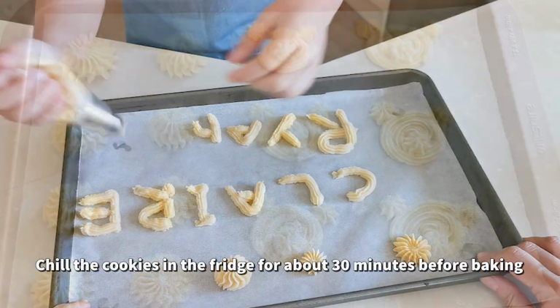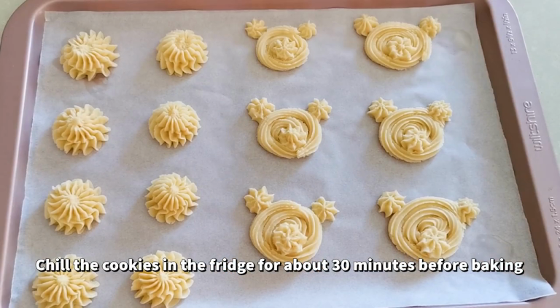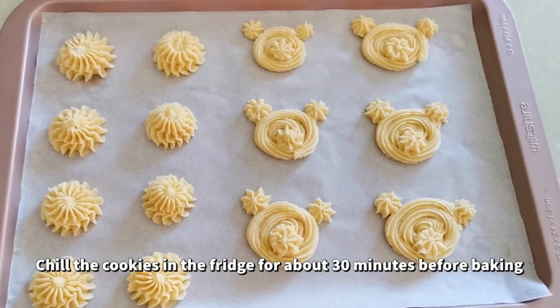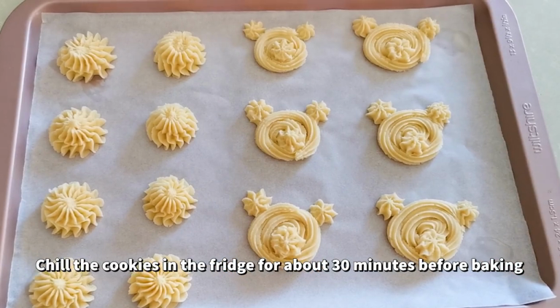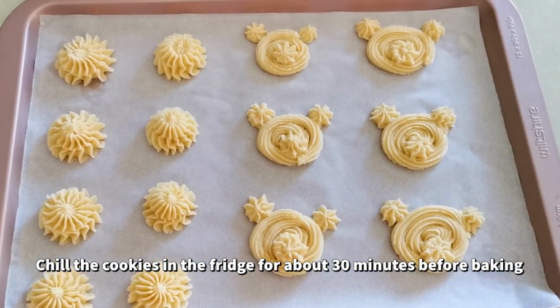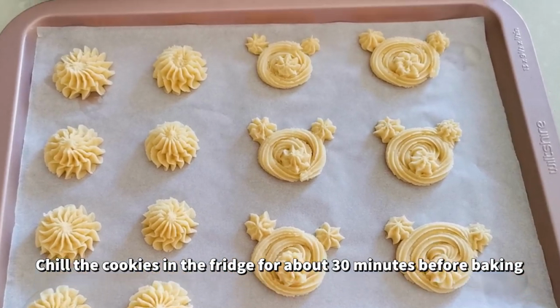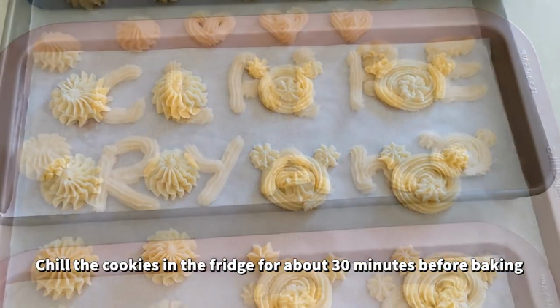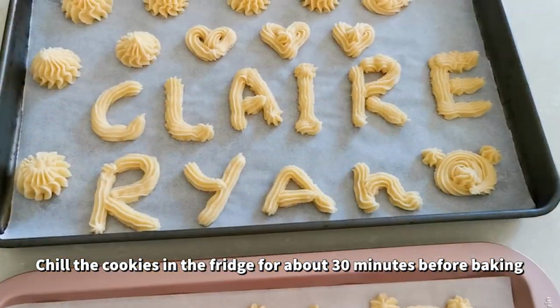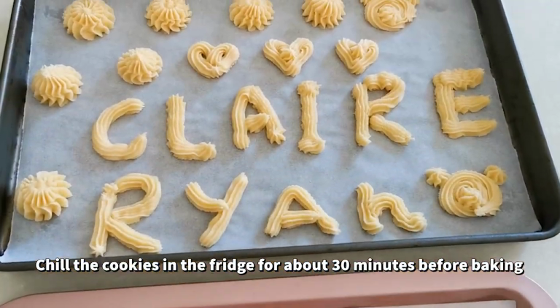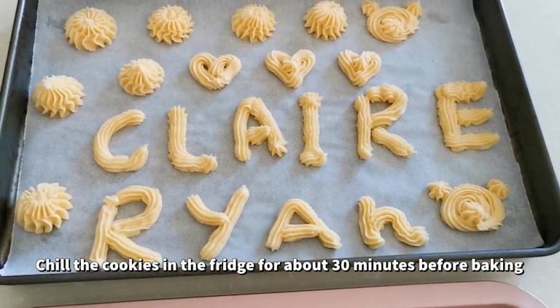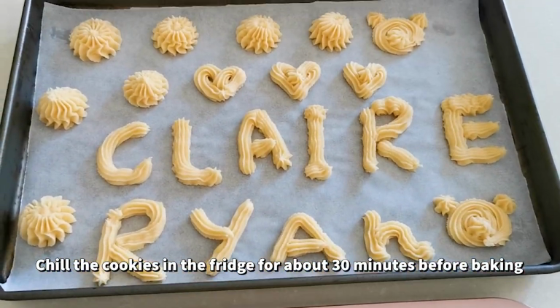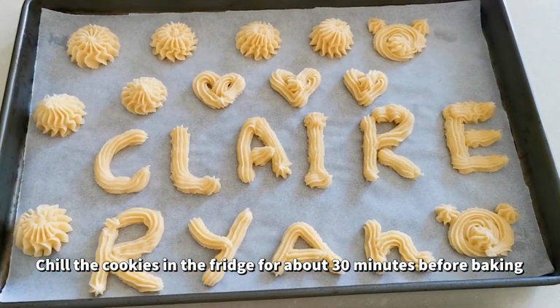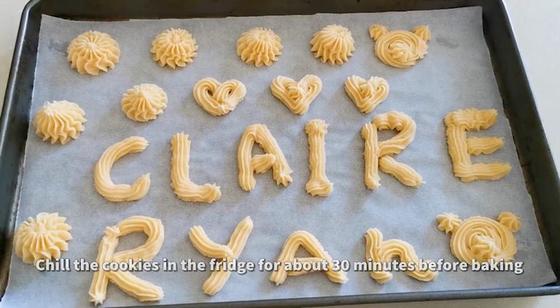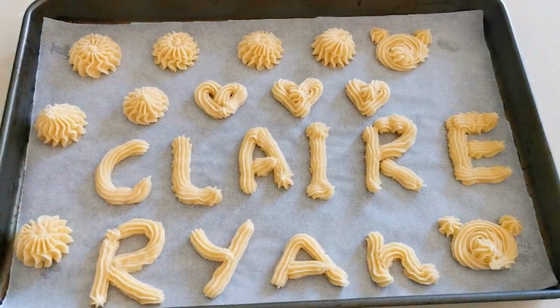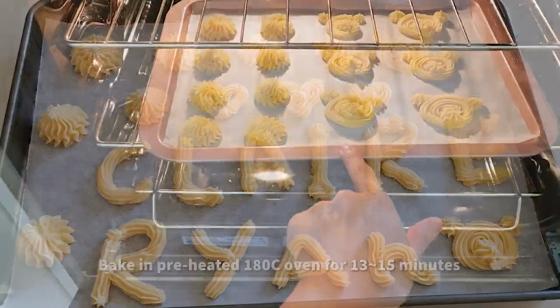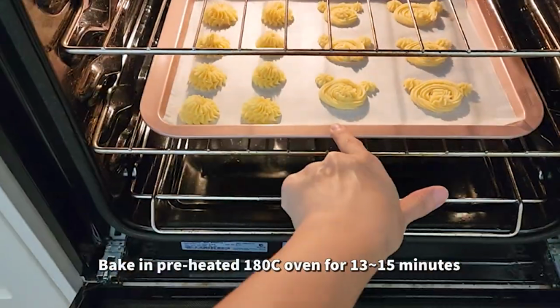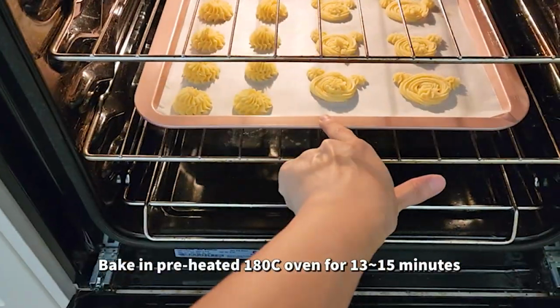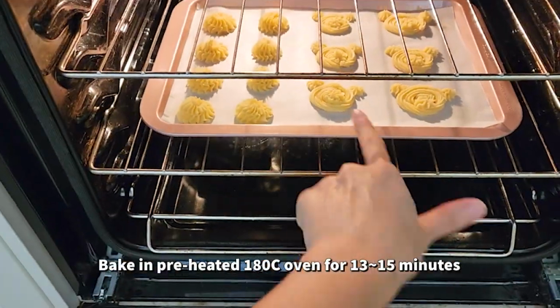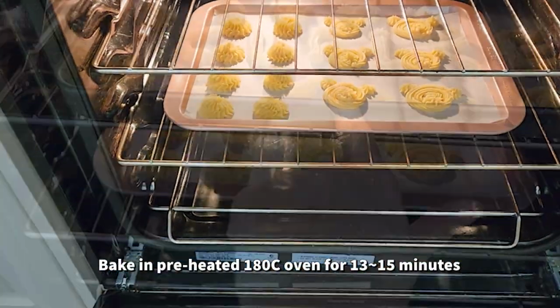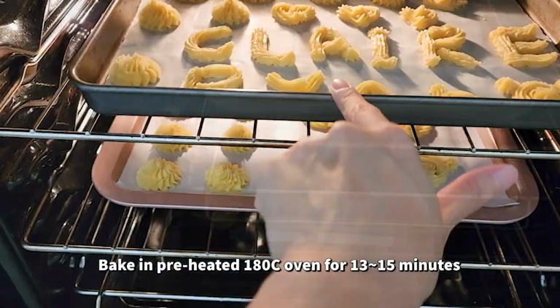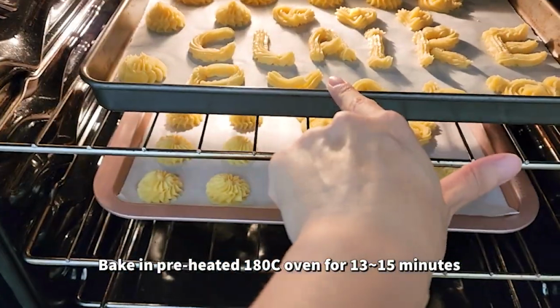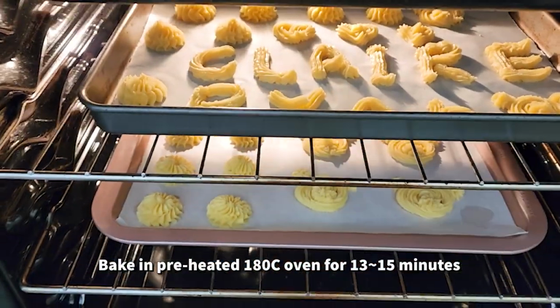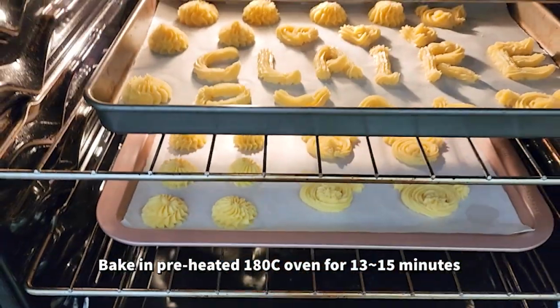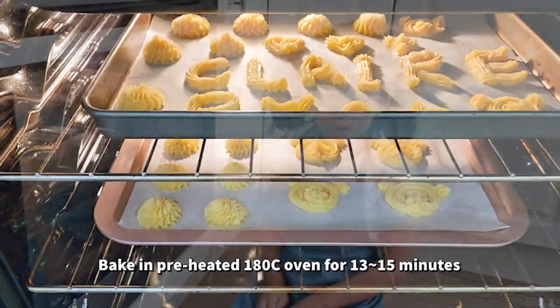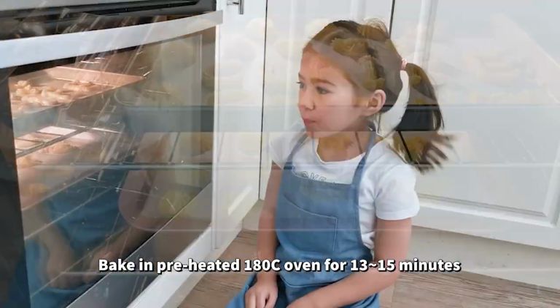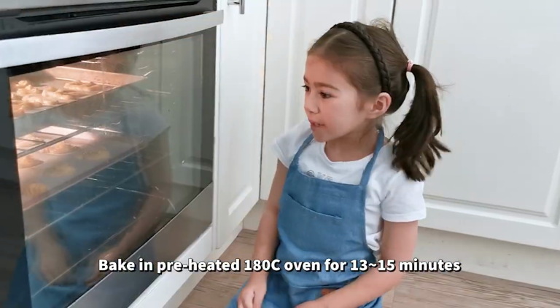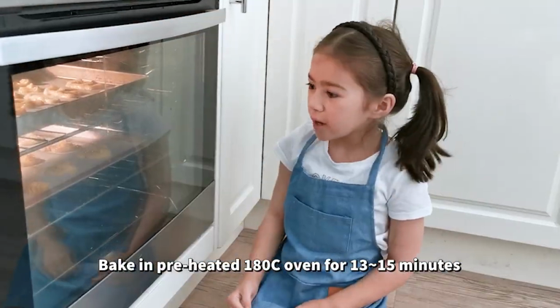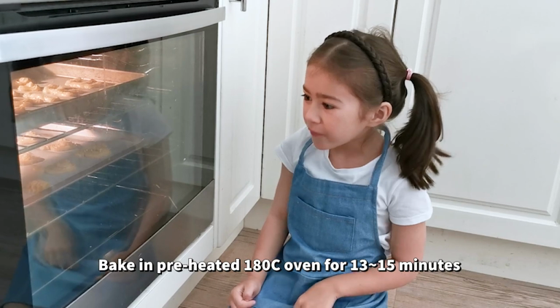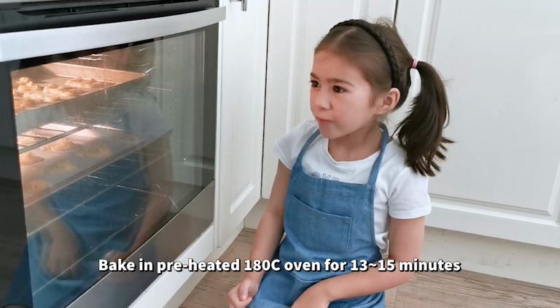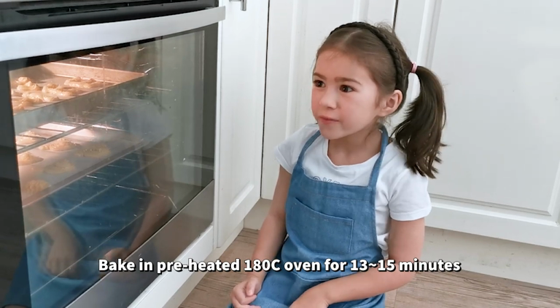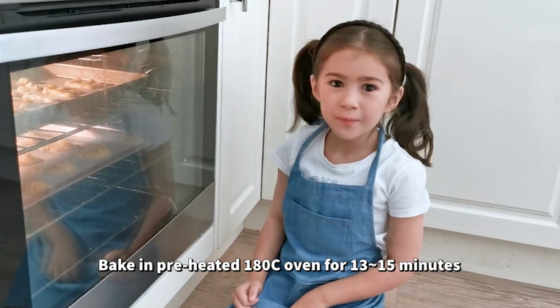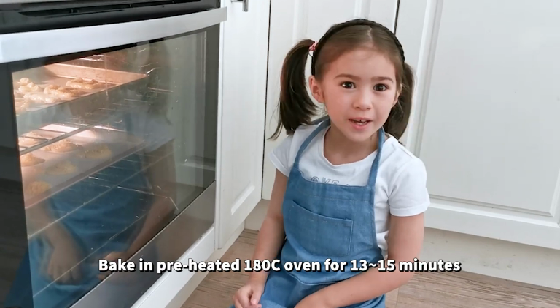Chill the cookies in the fridge before baking. The cookies are in the oven. We need to bake them for 15 minutes.